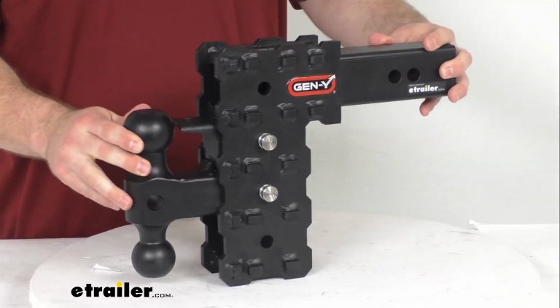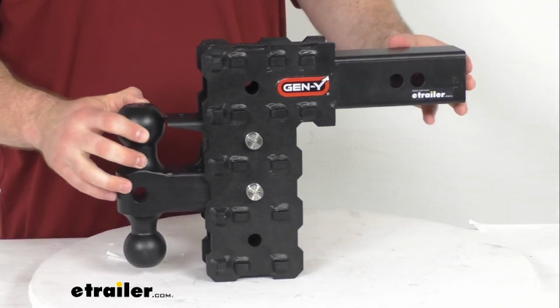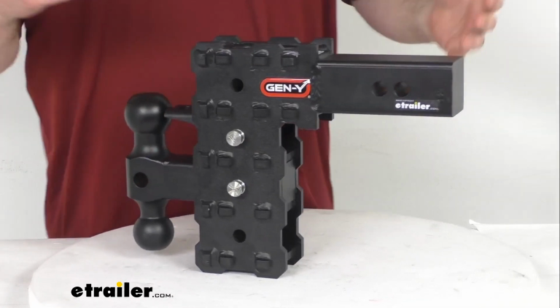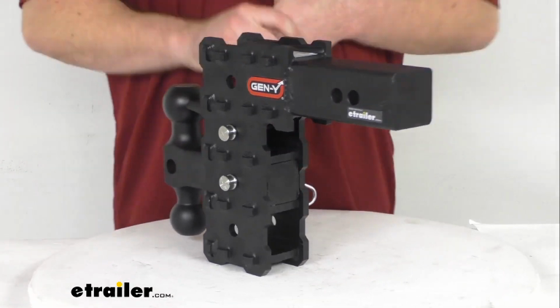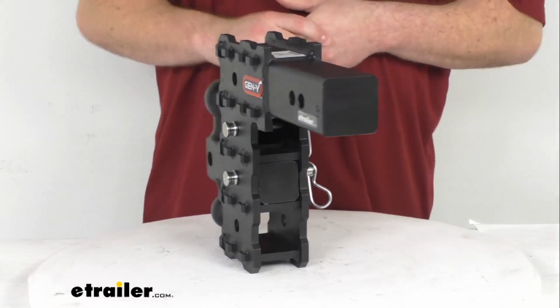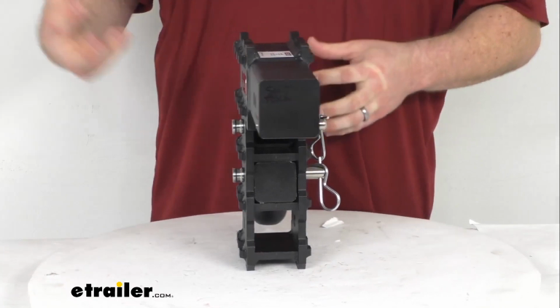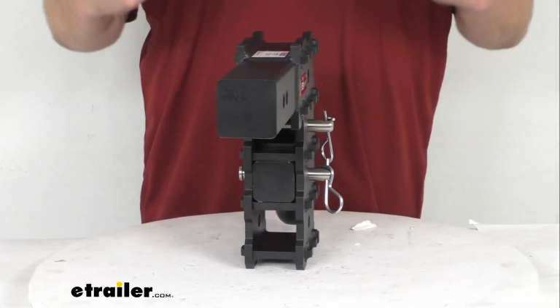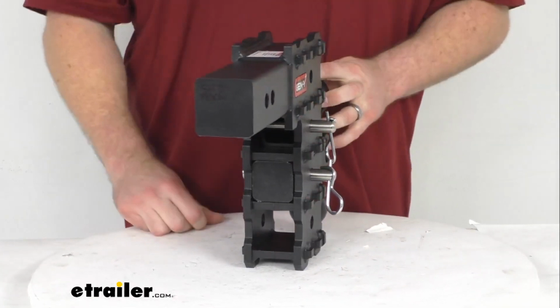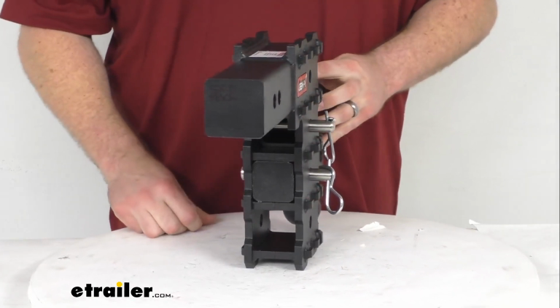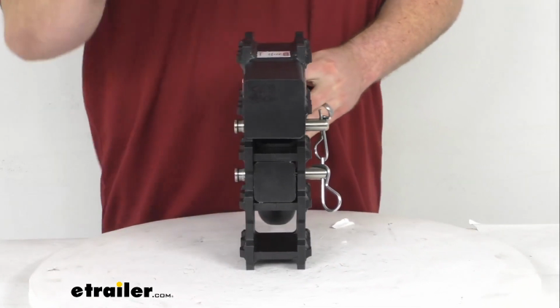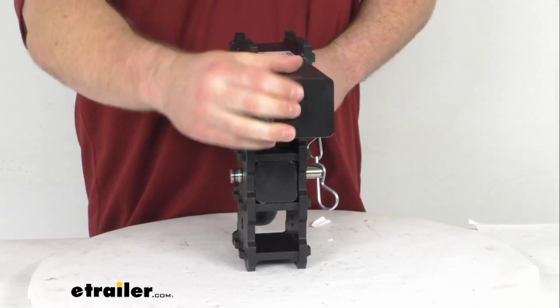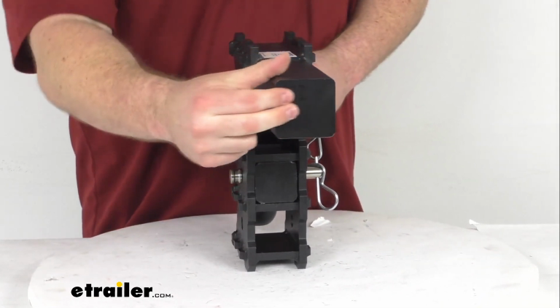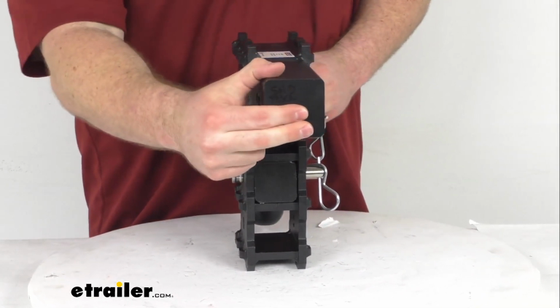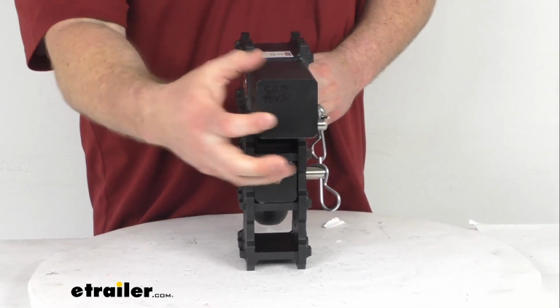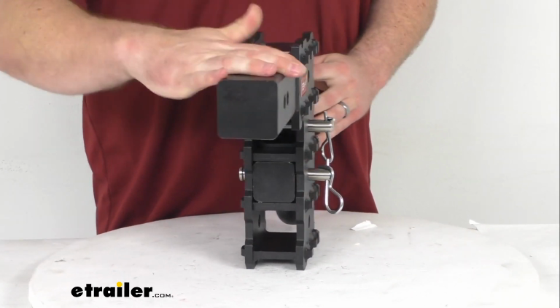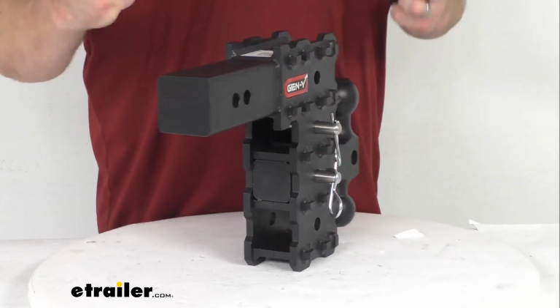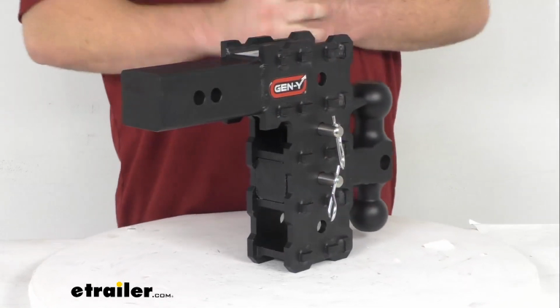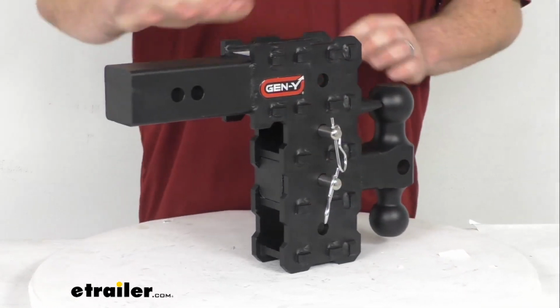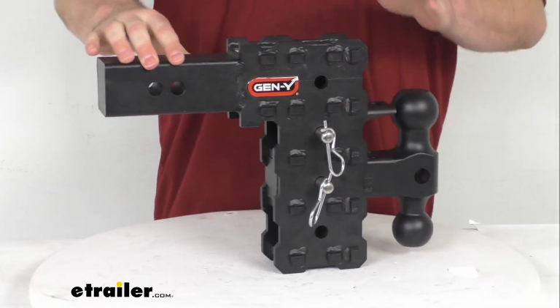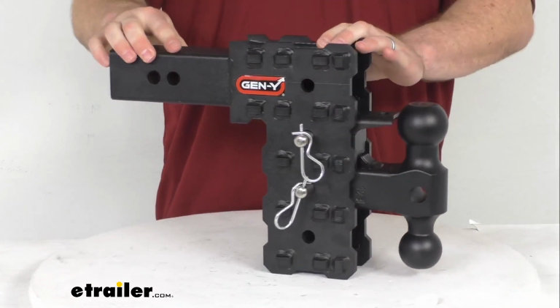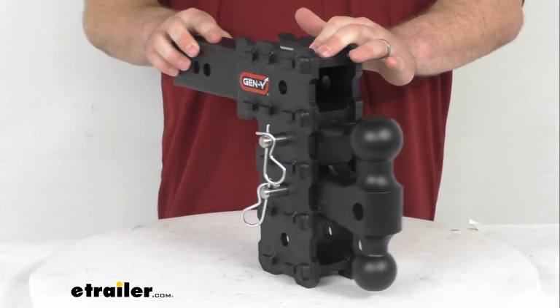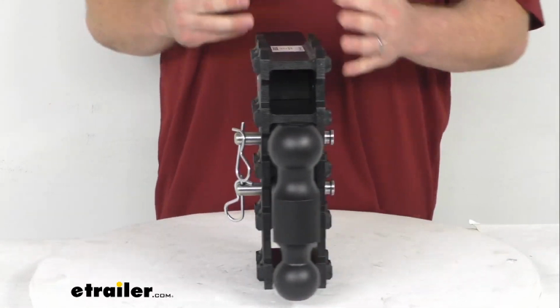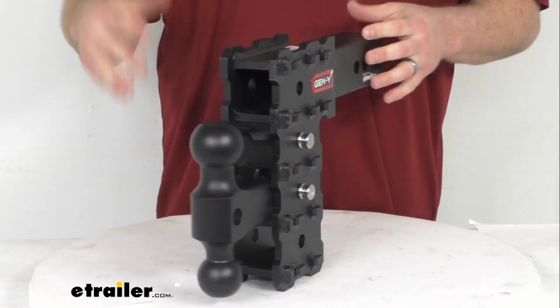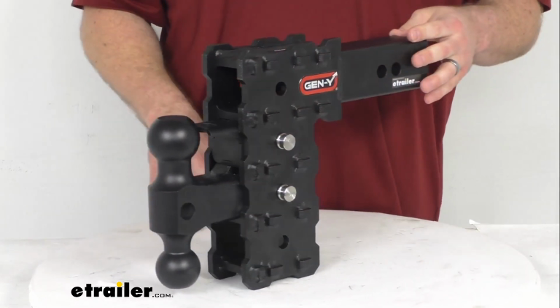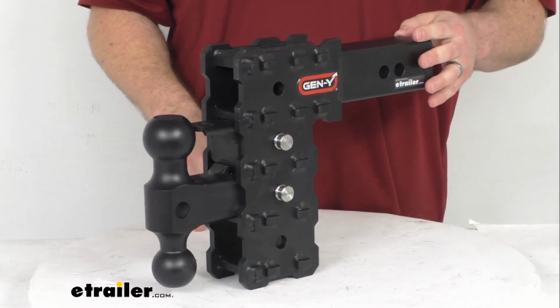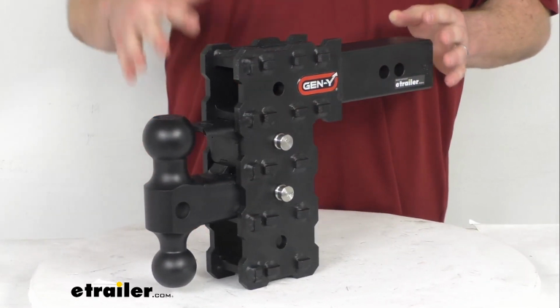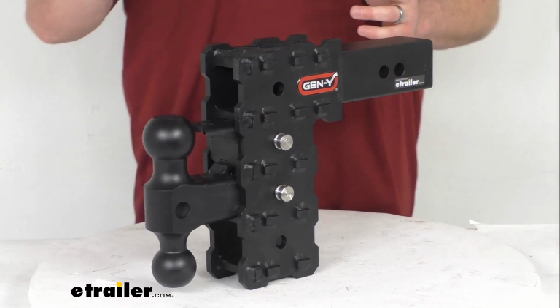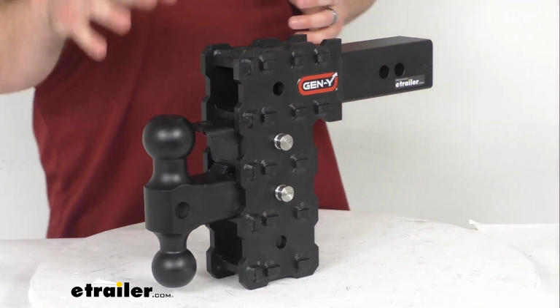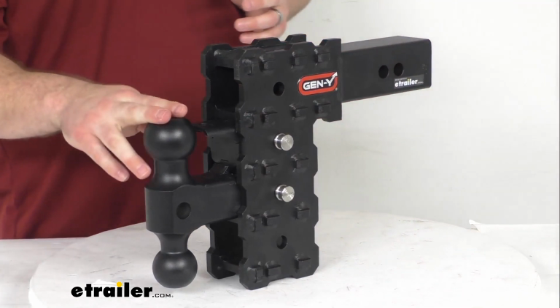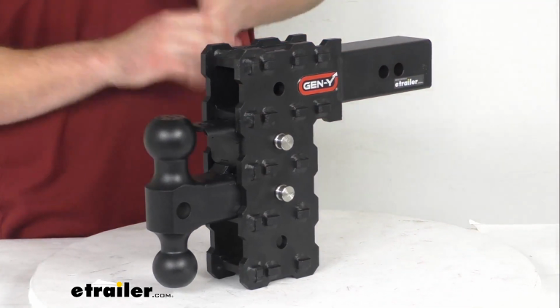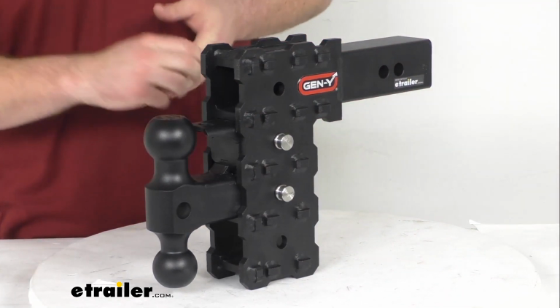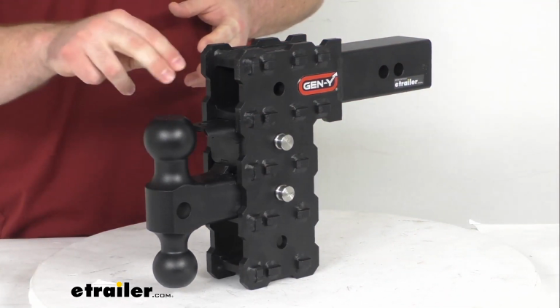This is constructed of heavy duty steel. Gen Y has a great reputation for building very solid, robust products. As you can see the shank is solid, so it is going to be very durable. This gives us a 16,000 pound gross towing weight and a 1,600 pound tongue weight.